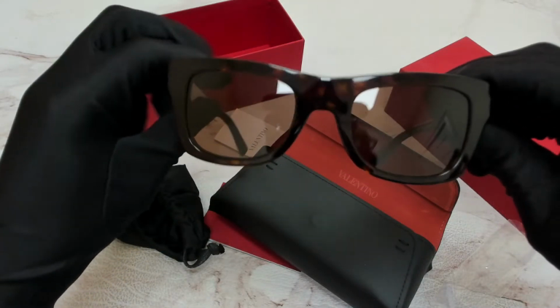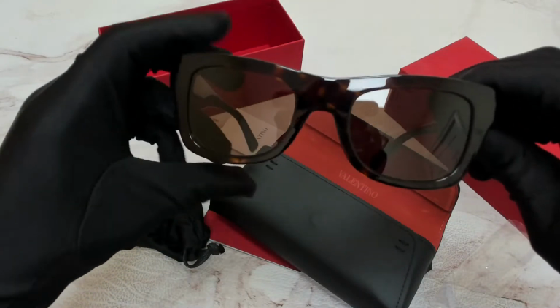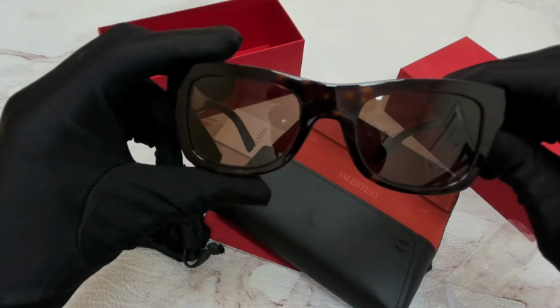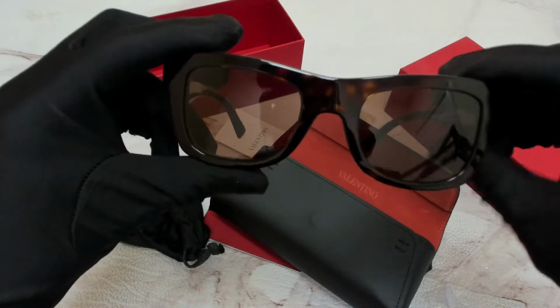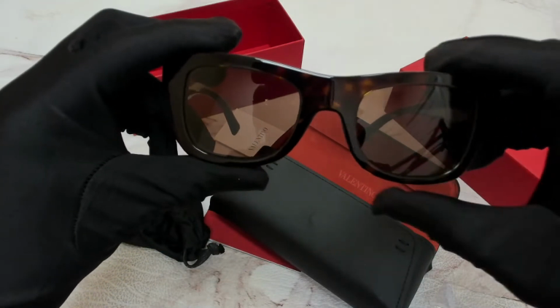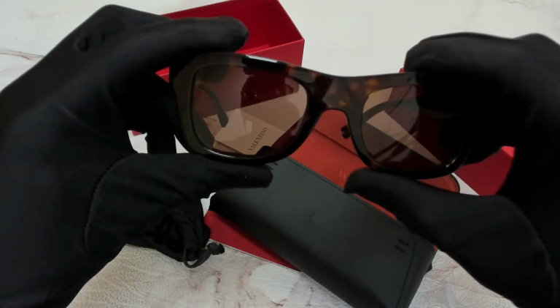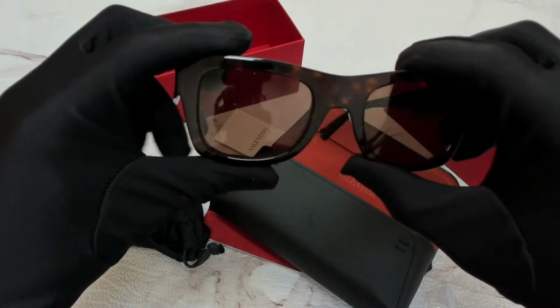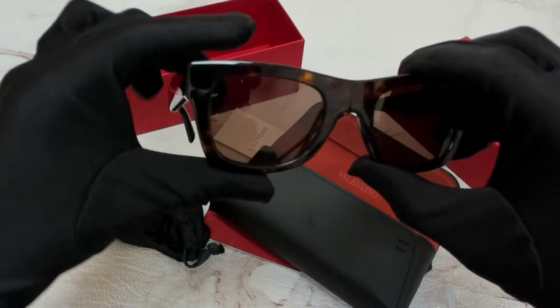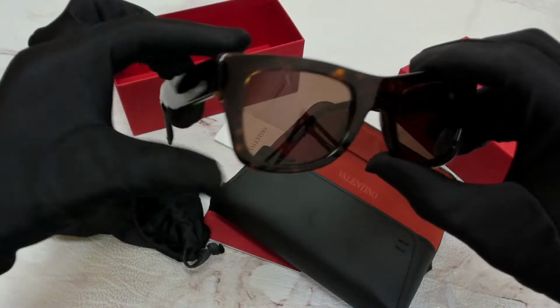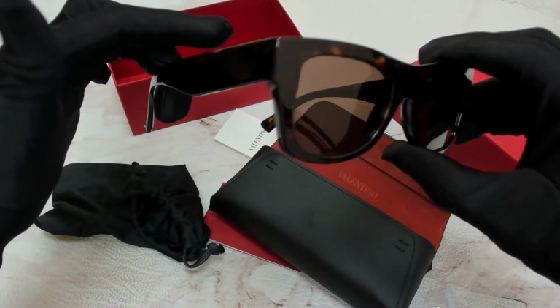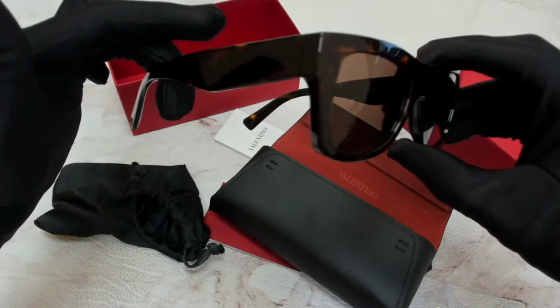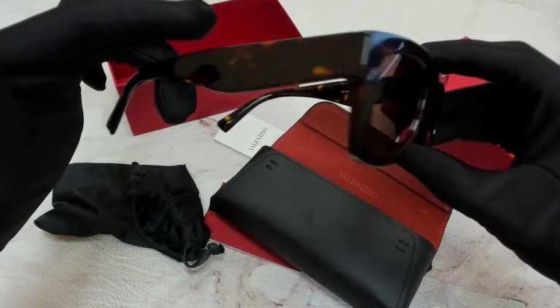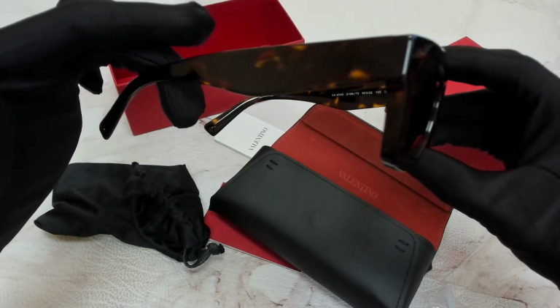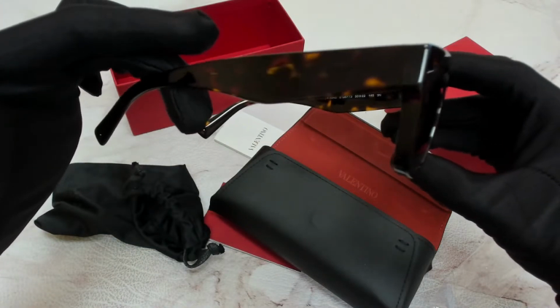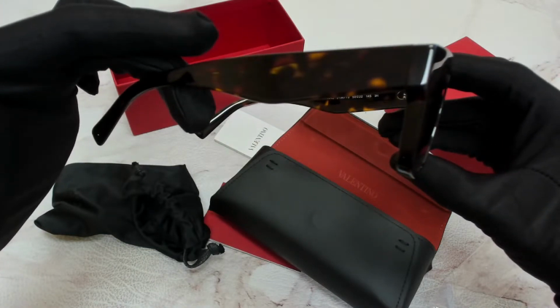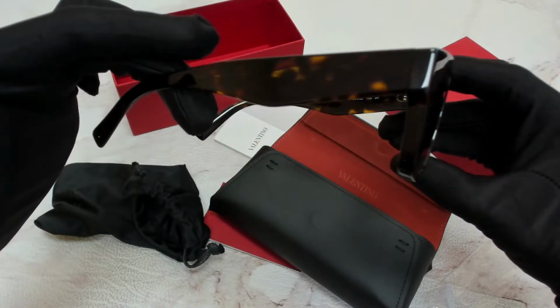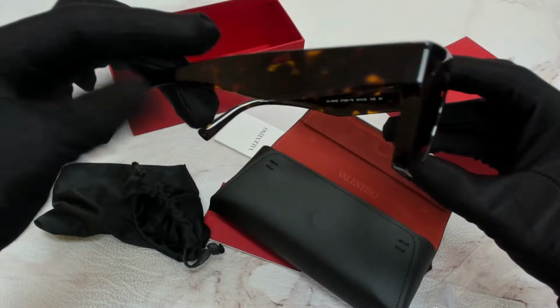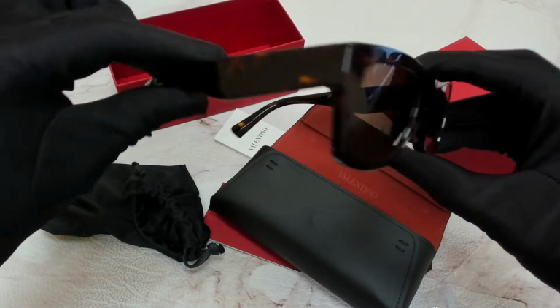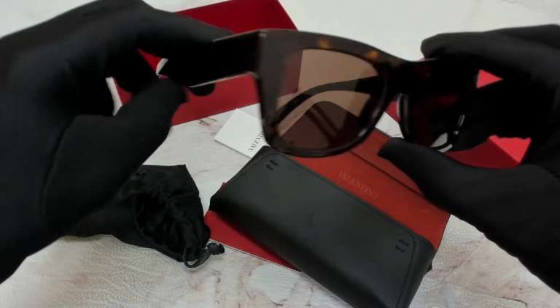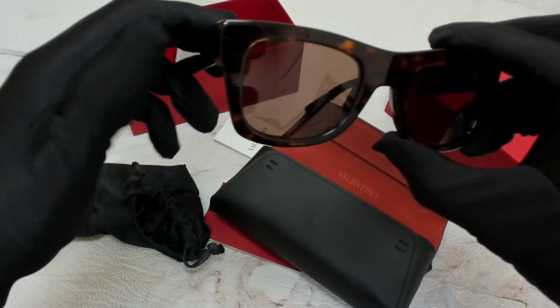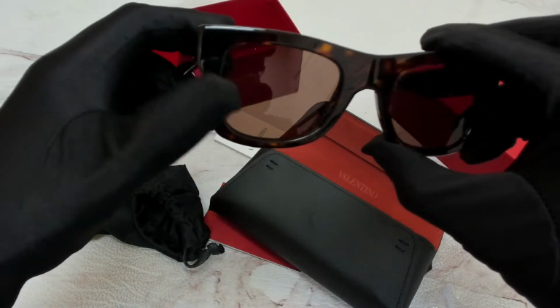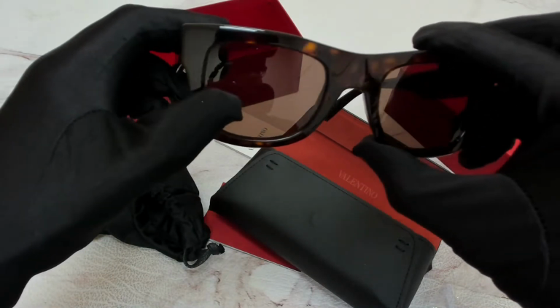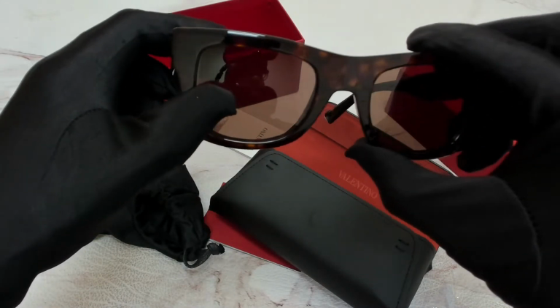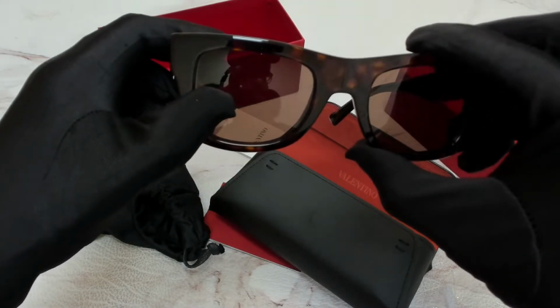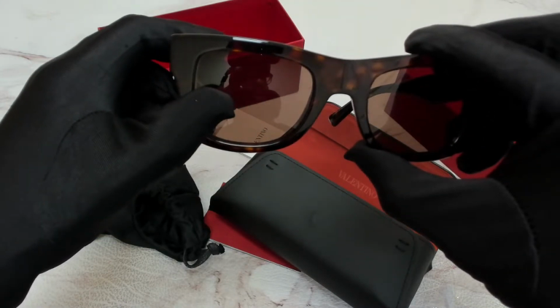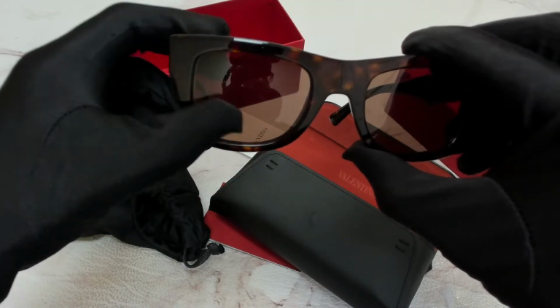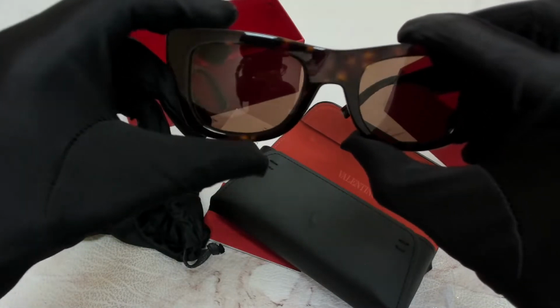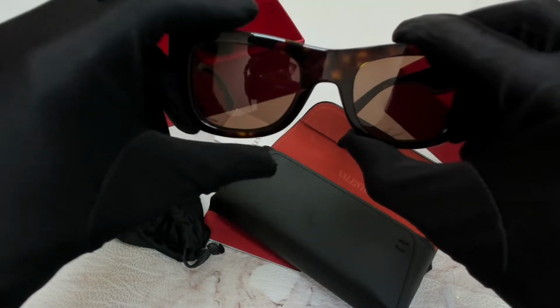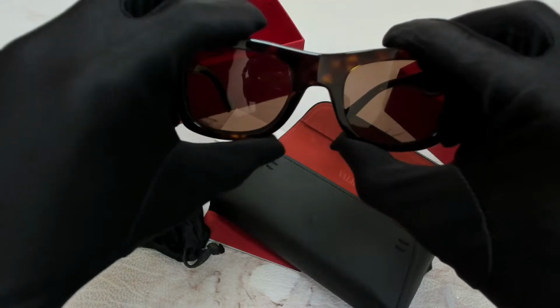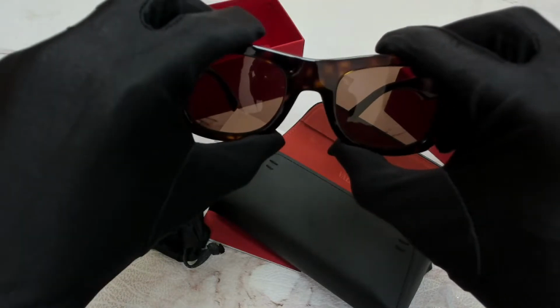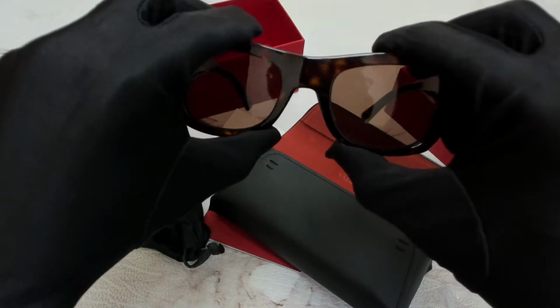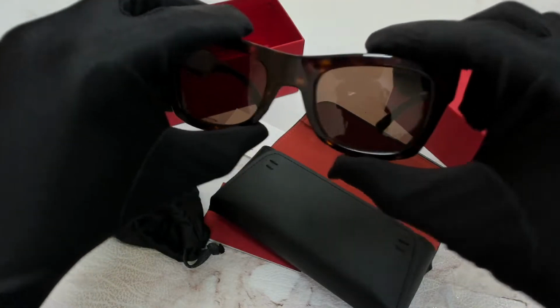The color of the frame is Havana, and the lenses are brown. They have a square shape.